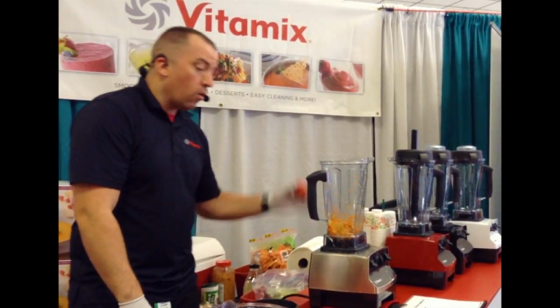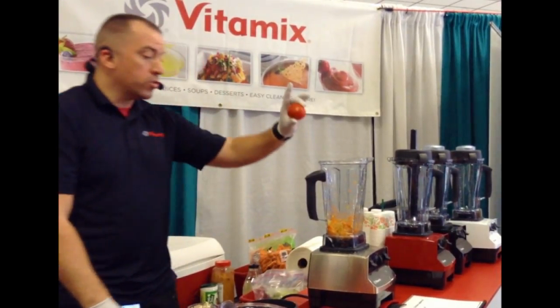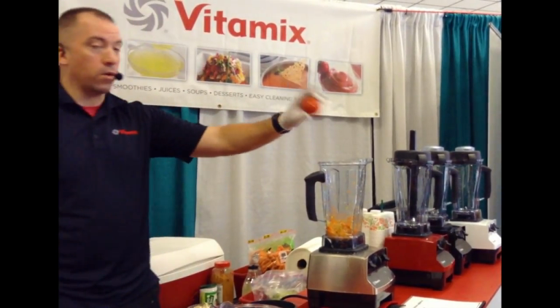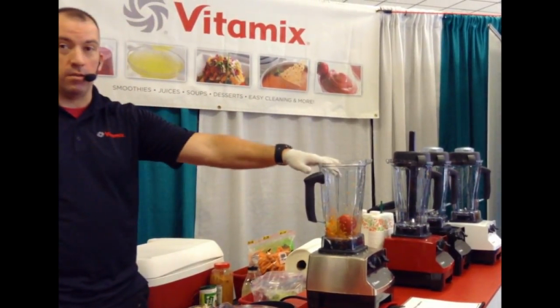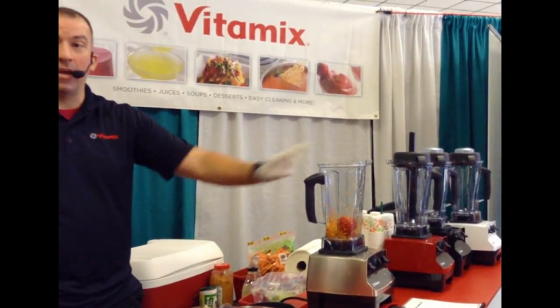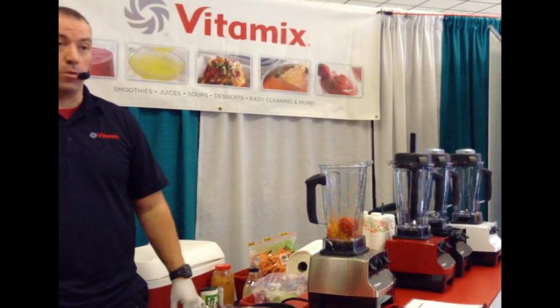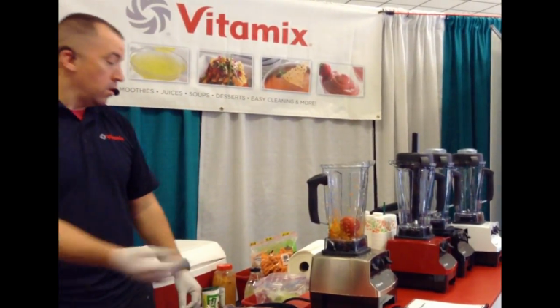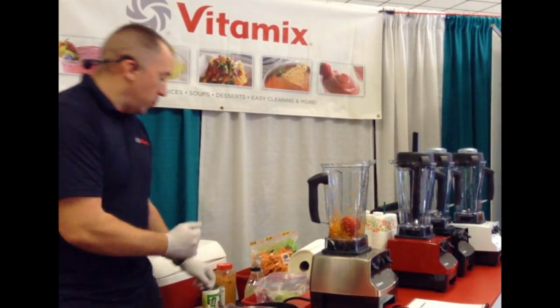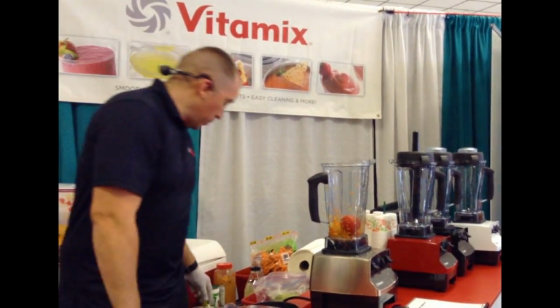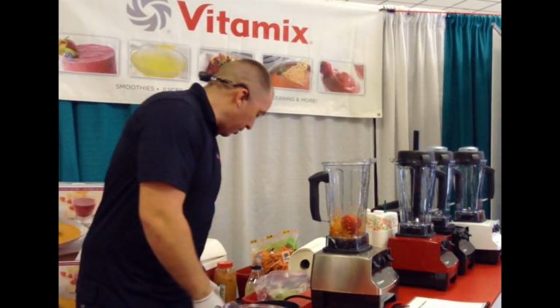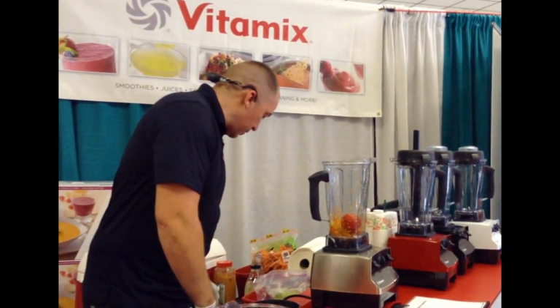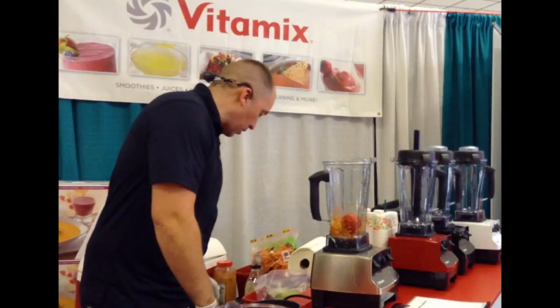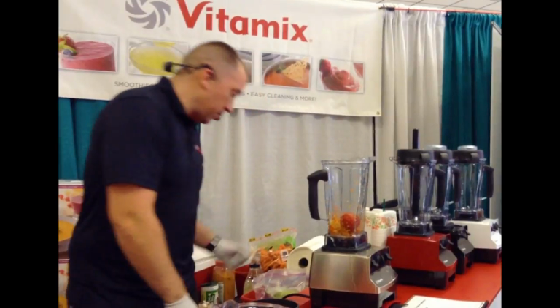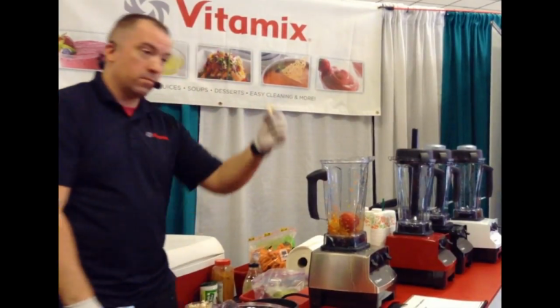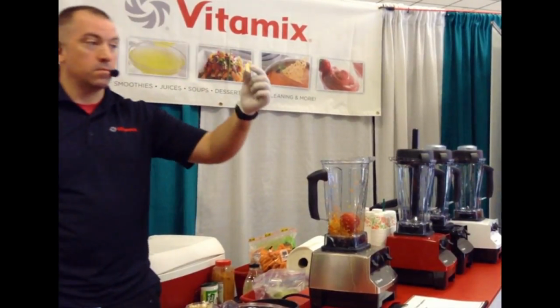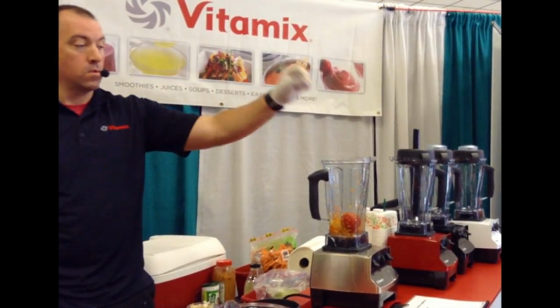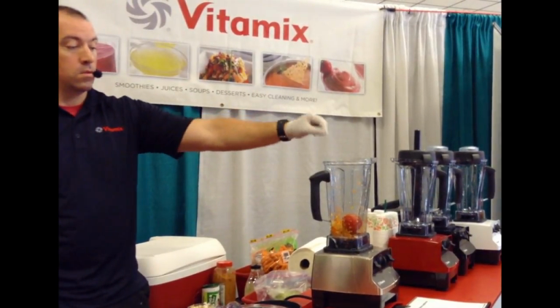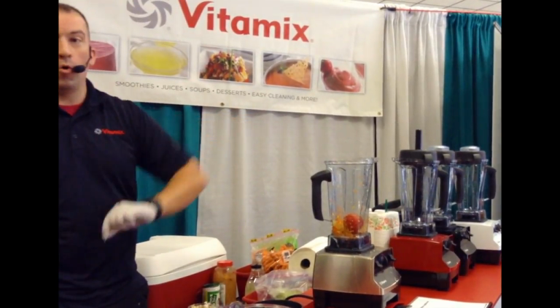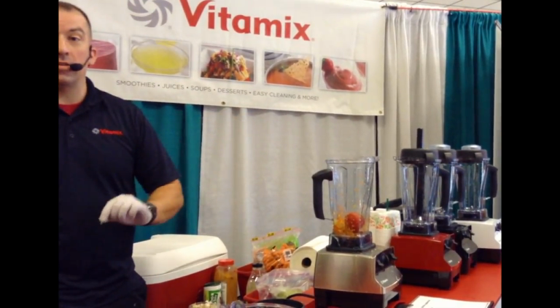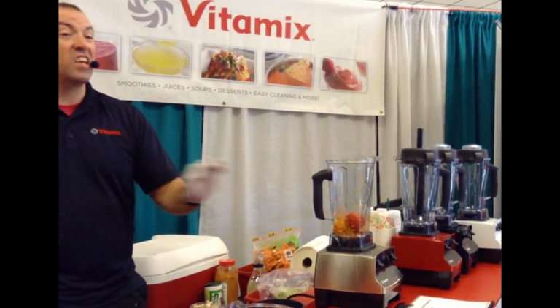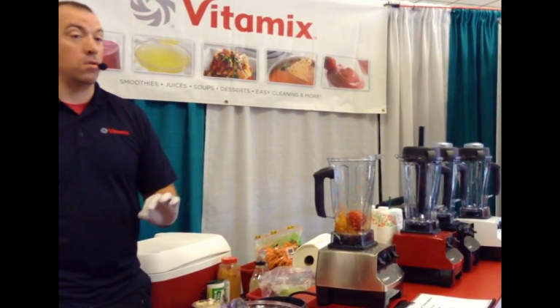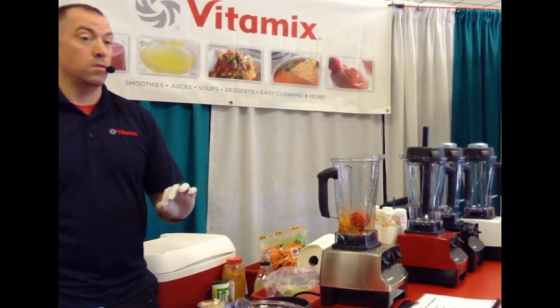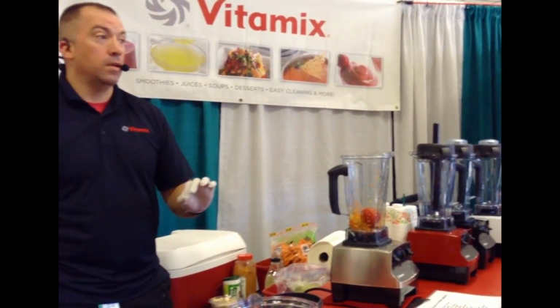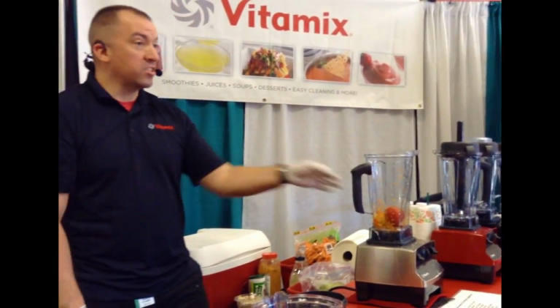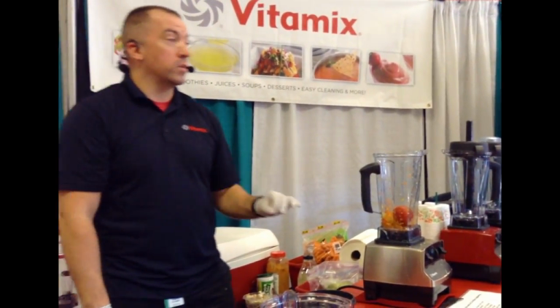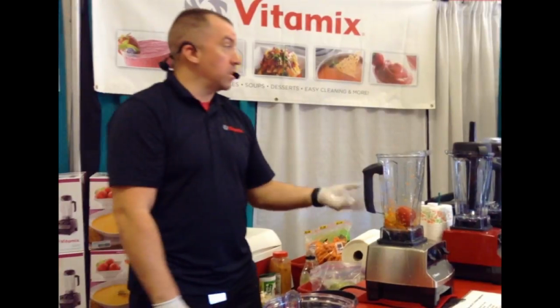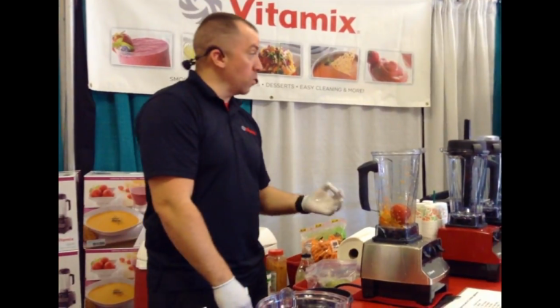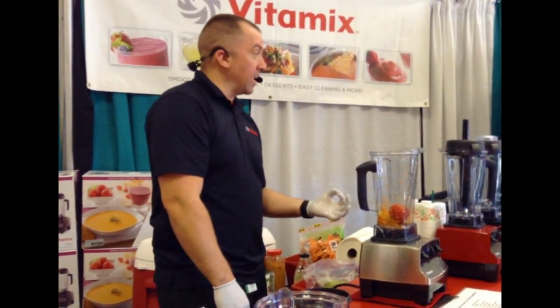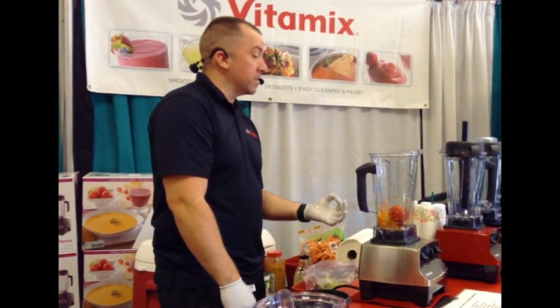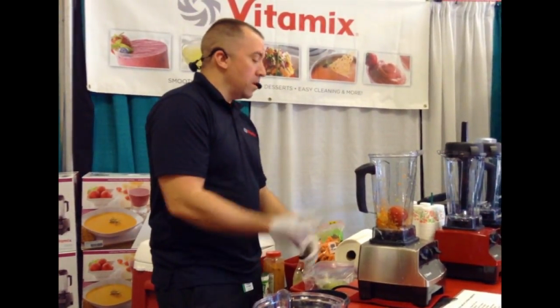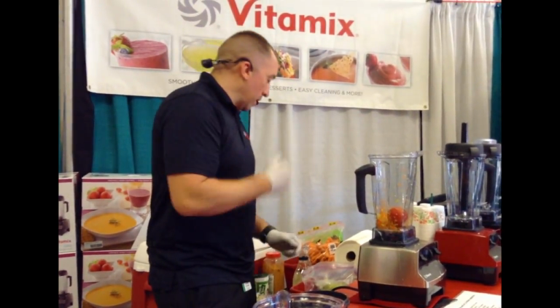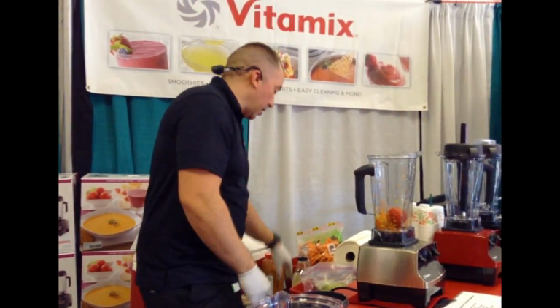Now, a whole tomato goes in when we're making our soups. When you make soup at home, you have to dice and peel garlic, right? The whole thing goes in, skin and all. There are actually nutrients in the skin that we're not normally getting, but we're going to get it here.